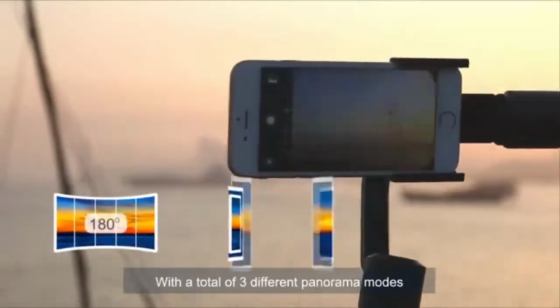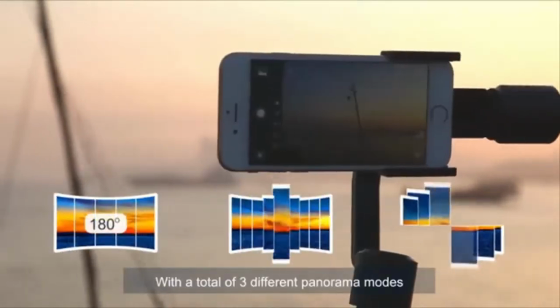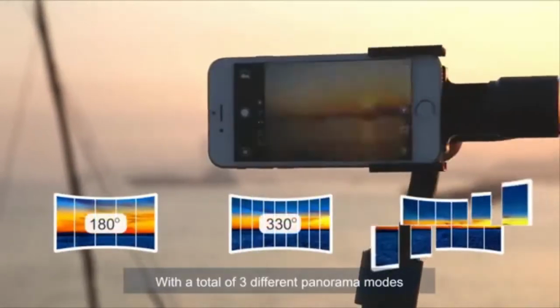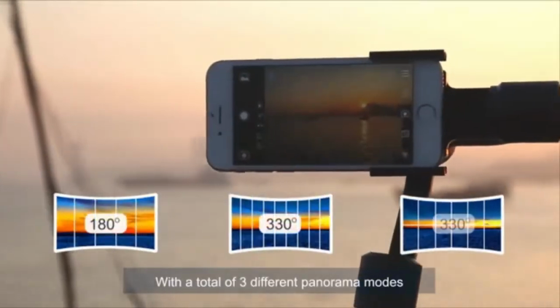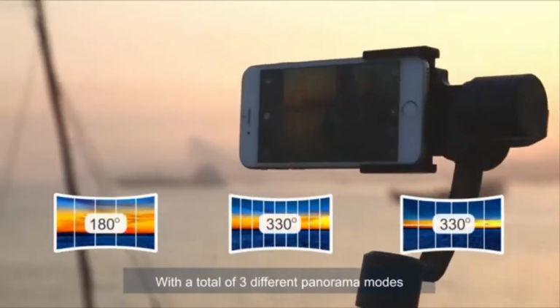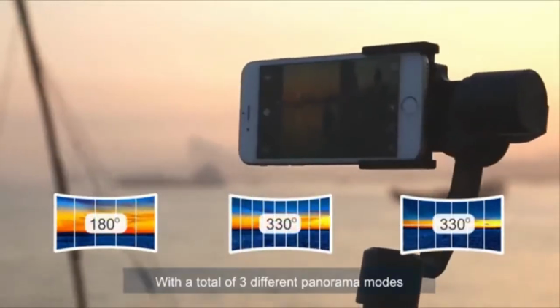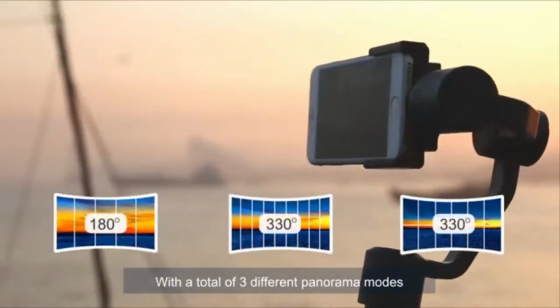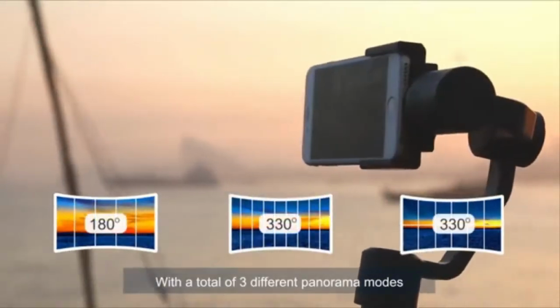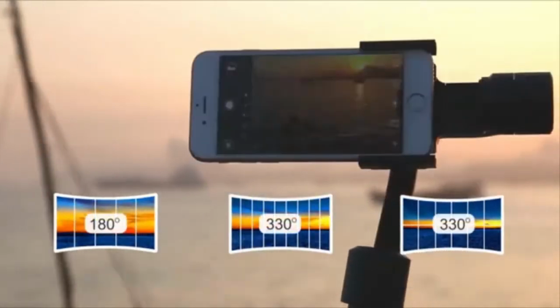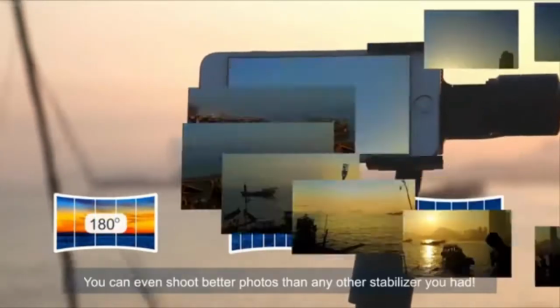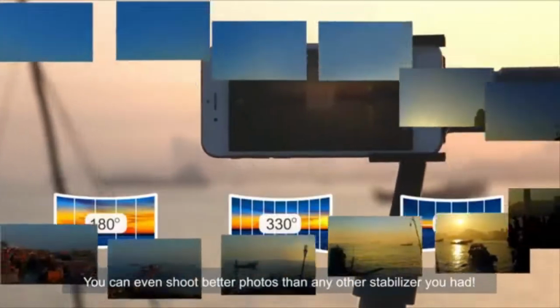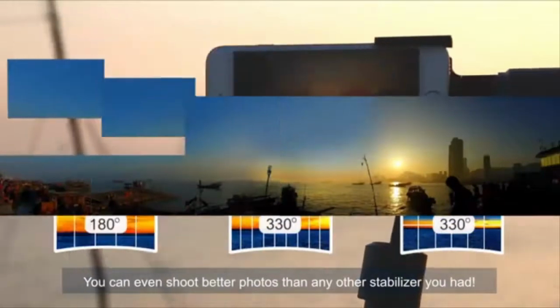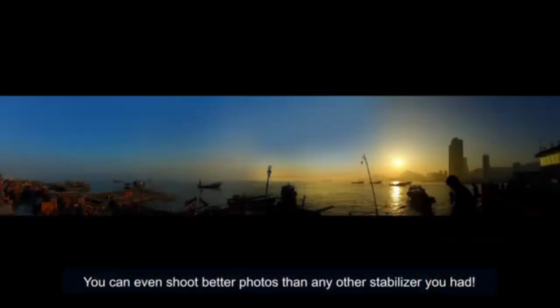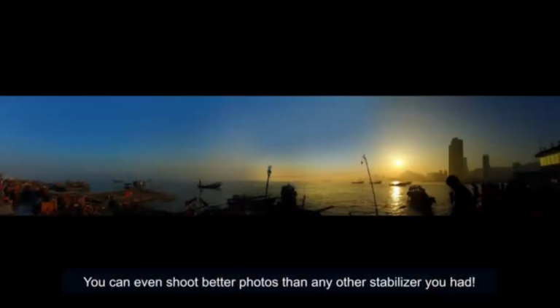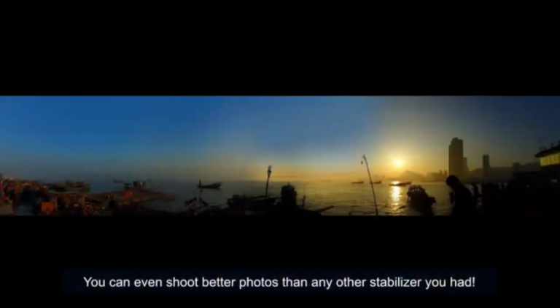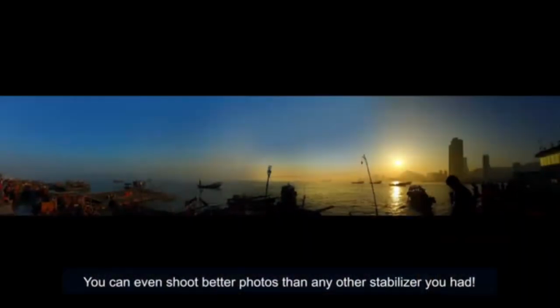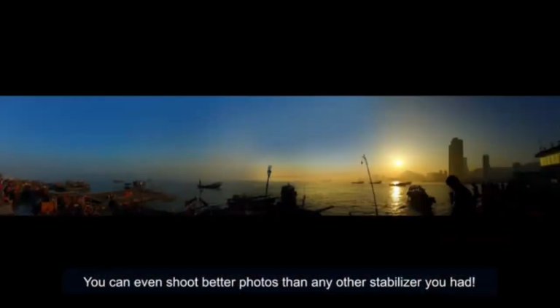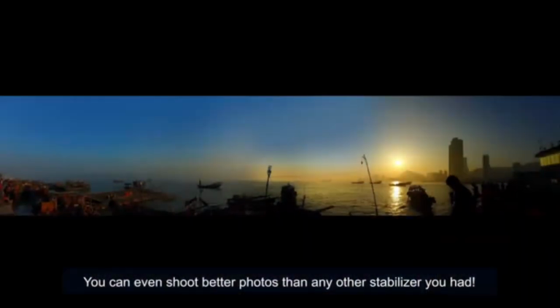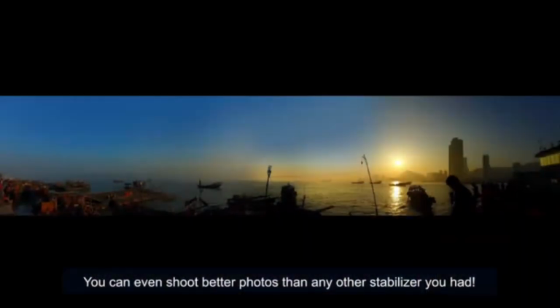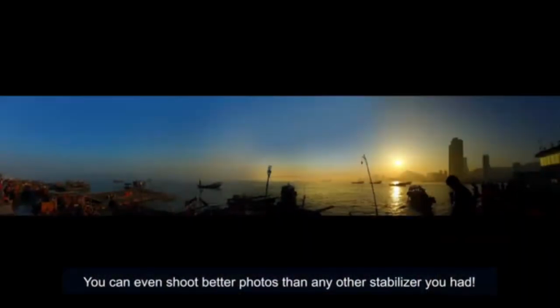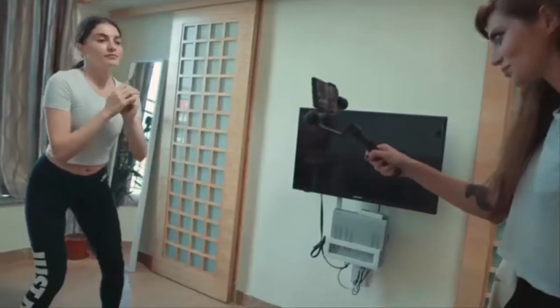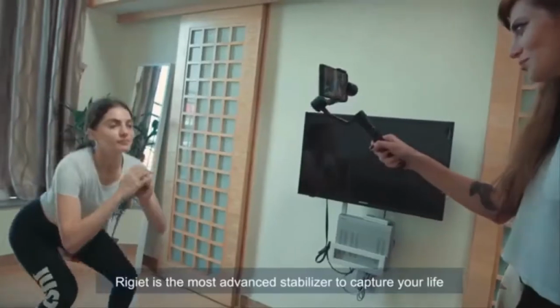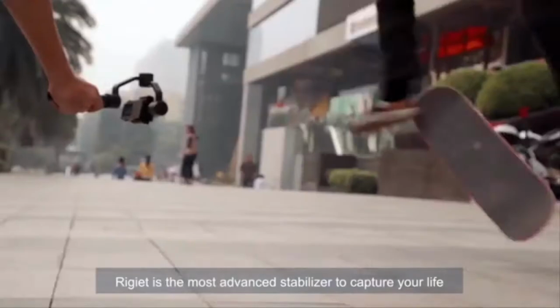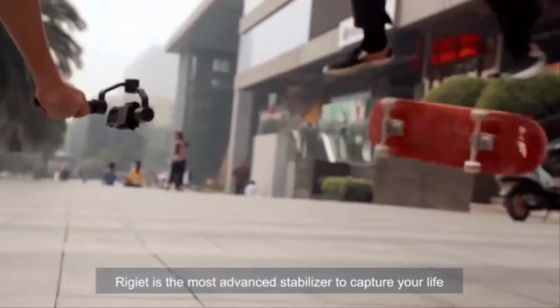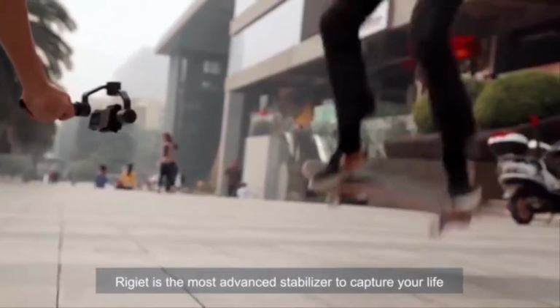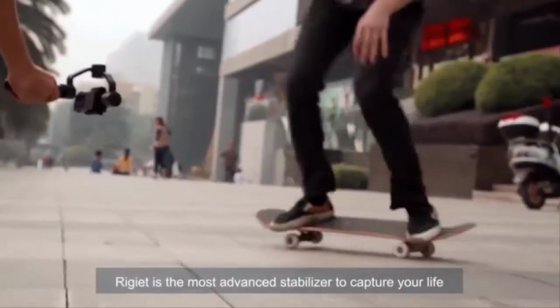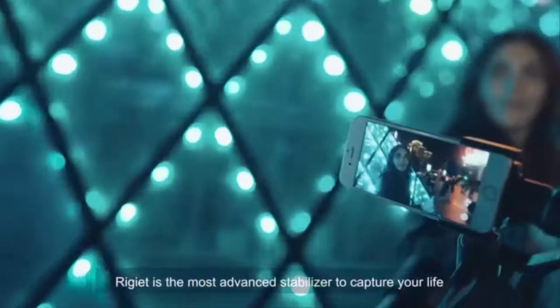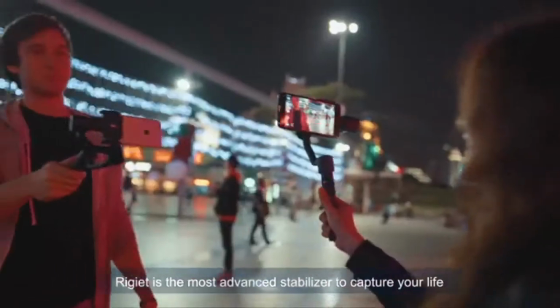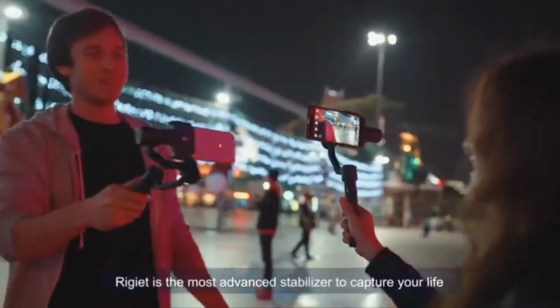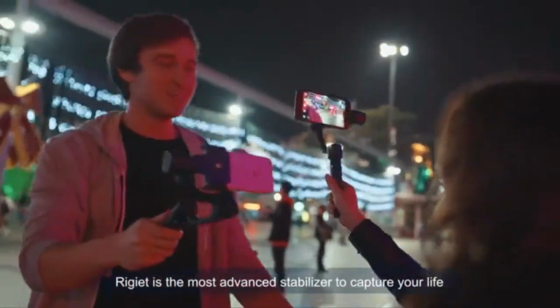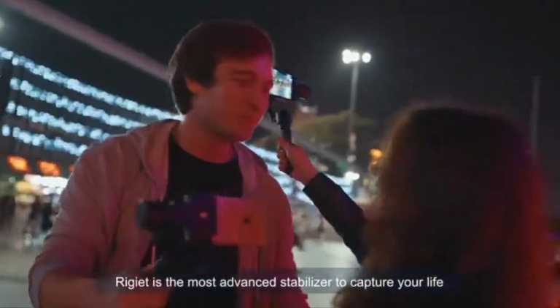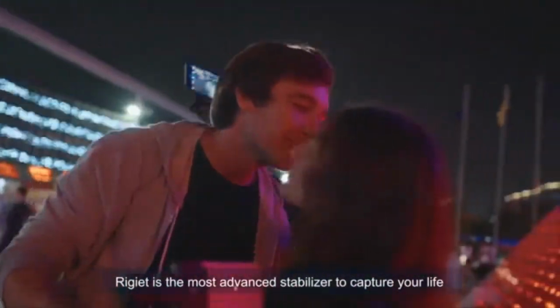With a total of three different panorama modes, you can even shoot better photos than with any other stabilizer. Regiette is the most advanced stabilizer to capture your life.